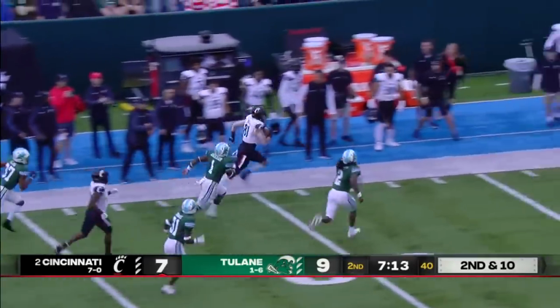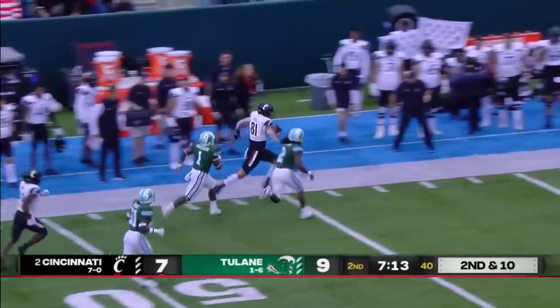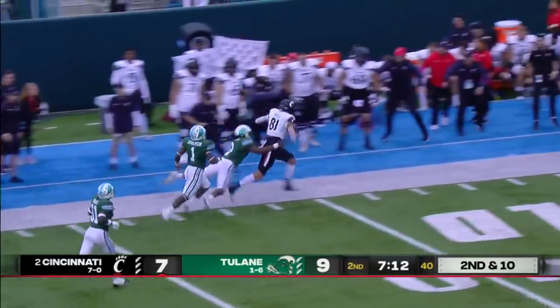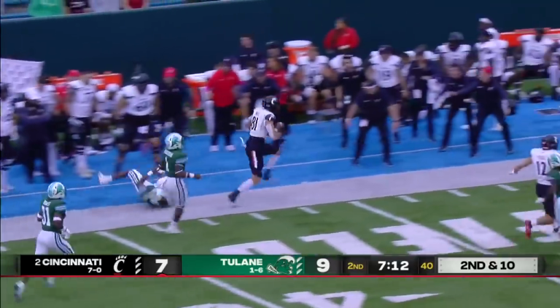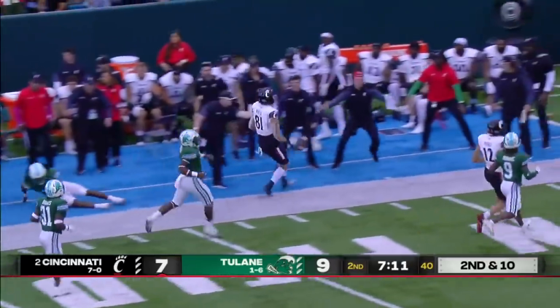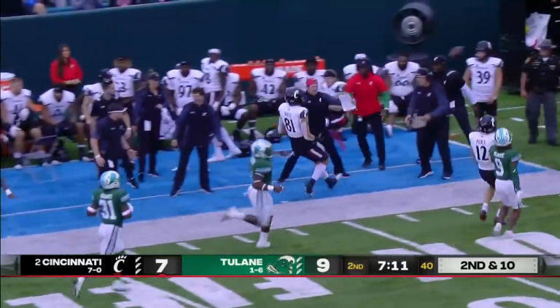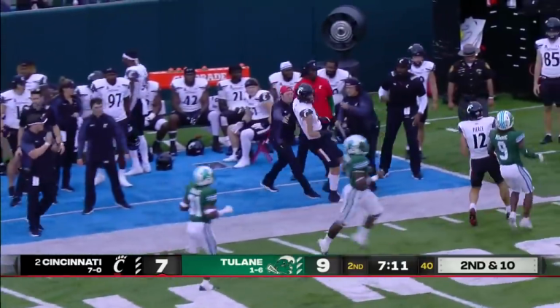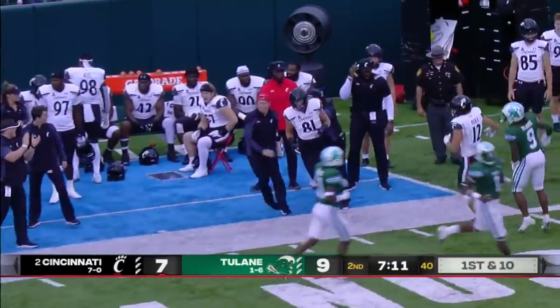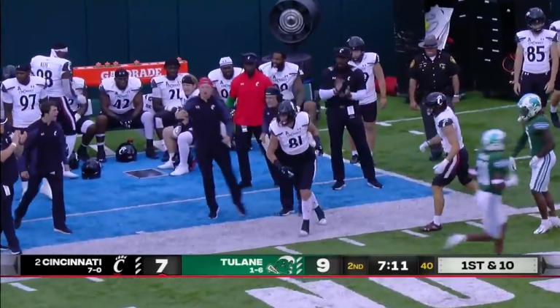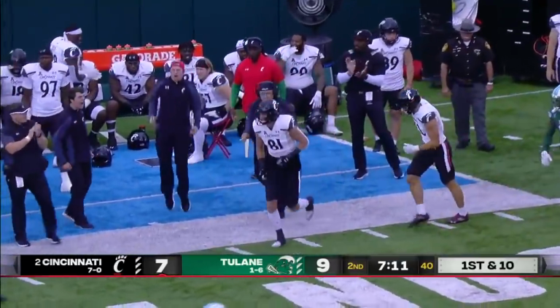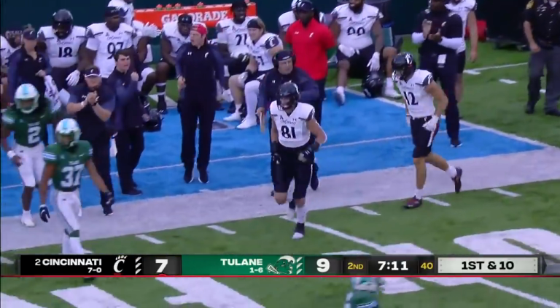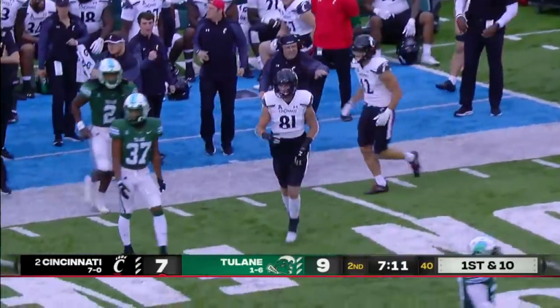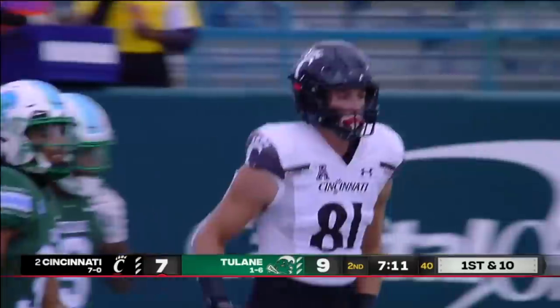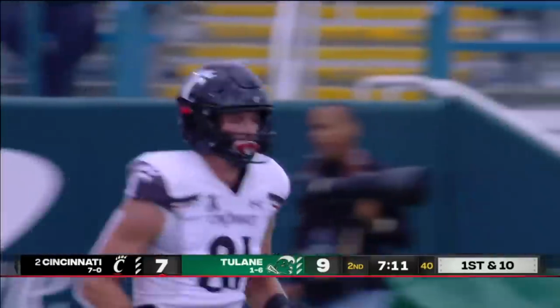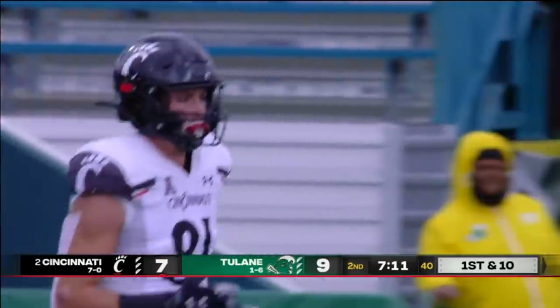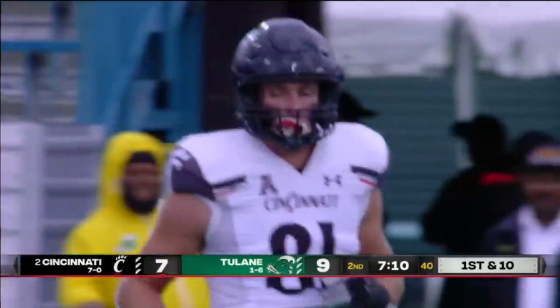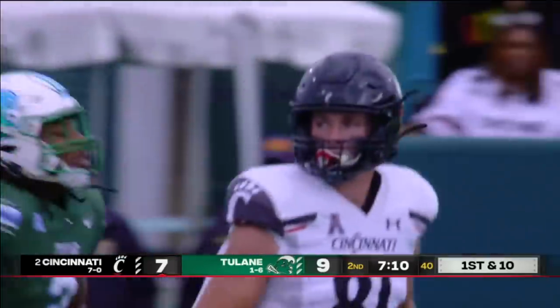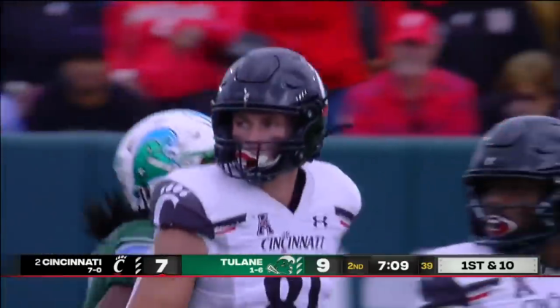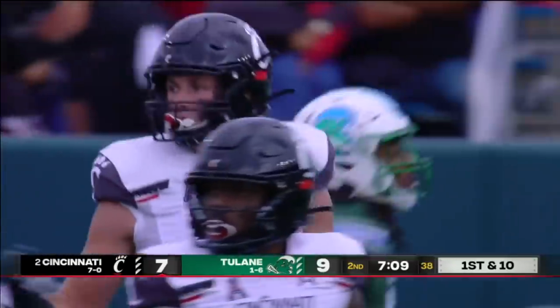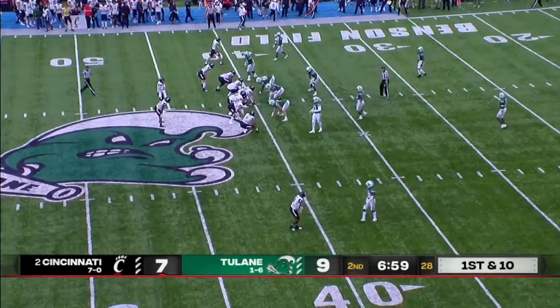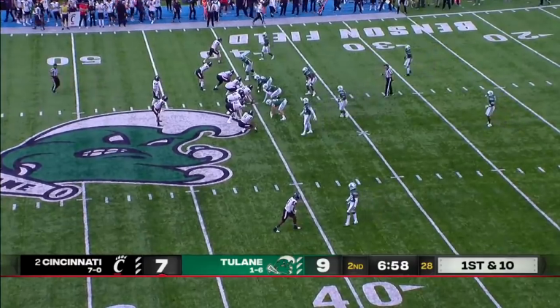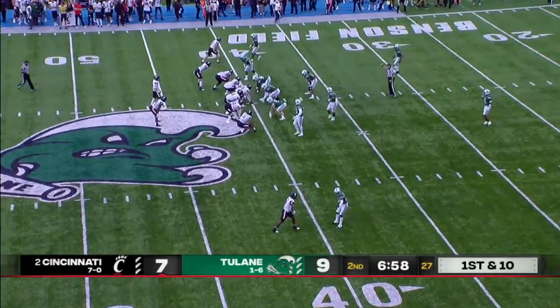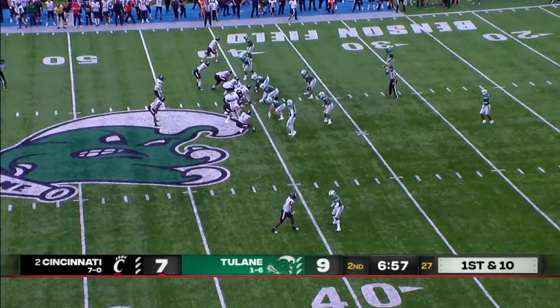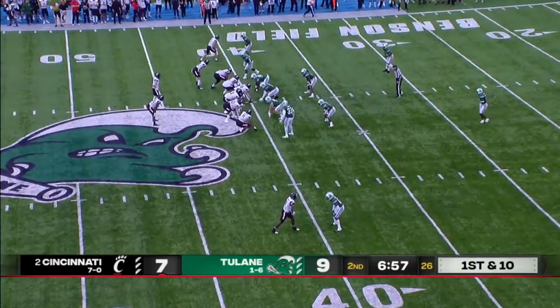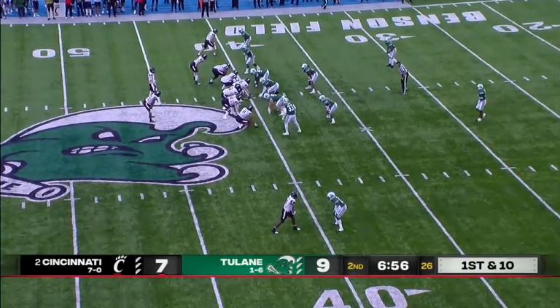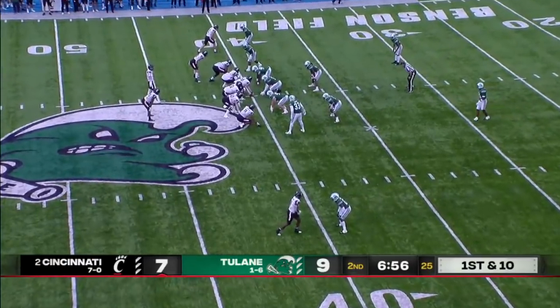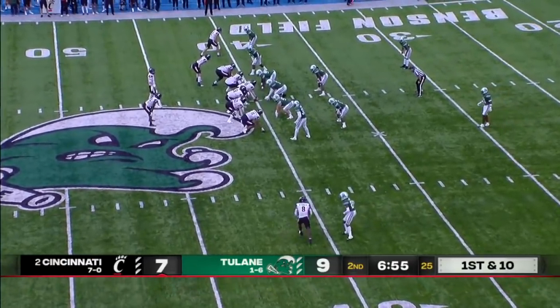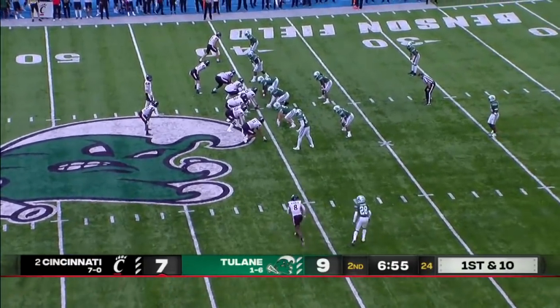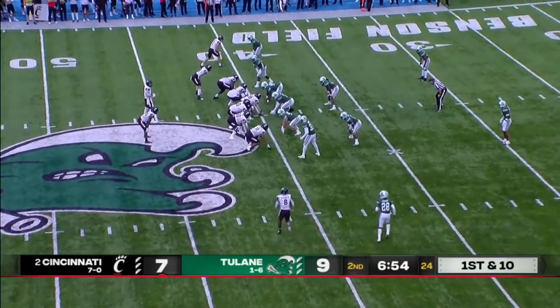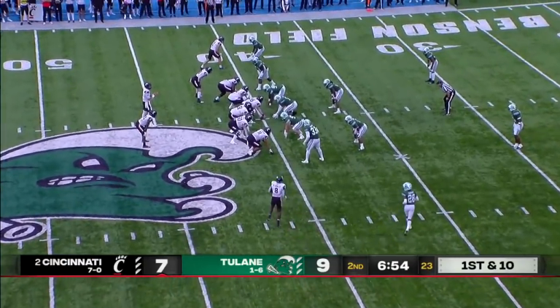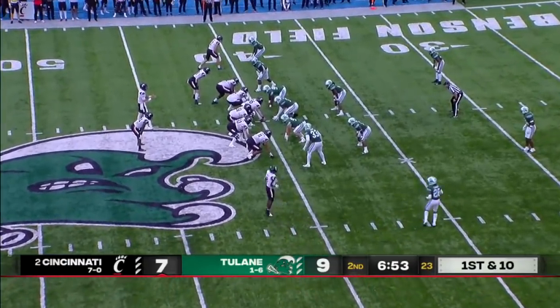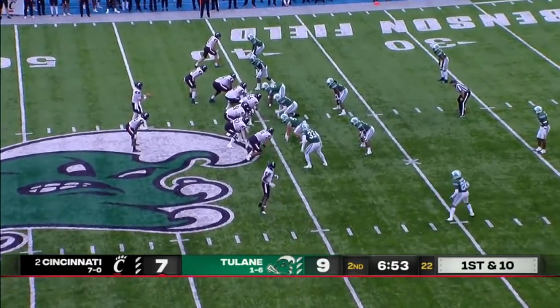Wiley rumbling into Tulane territory and out of bounds near the 40-yard line — a gain of 28 for the 6'6" tight end. He becomes an extension of the run game when they sneak him out the backside. A great block by Michael Young, the wide receiver, as well.